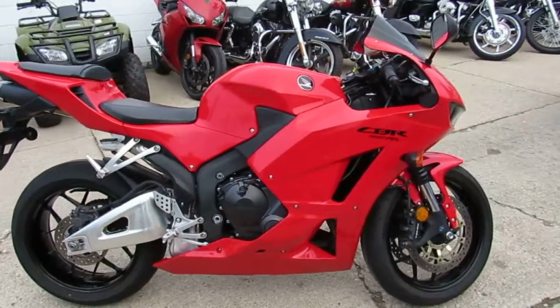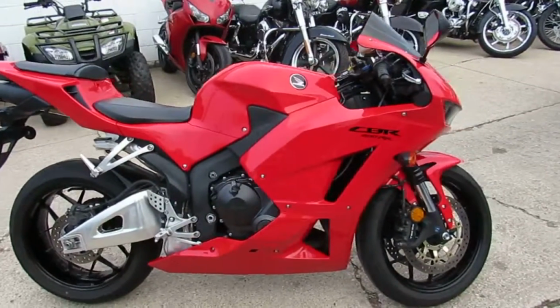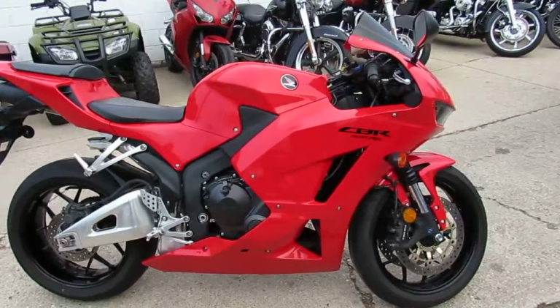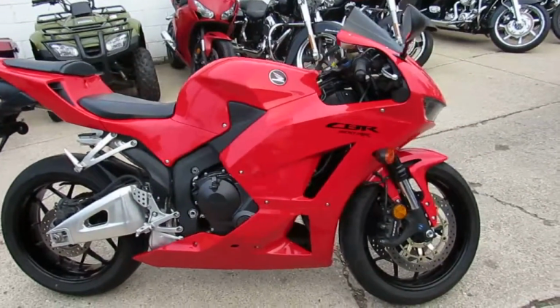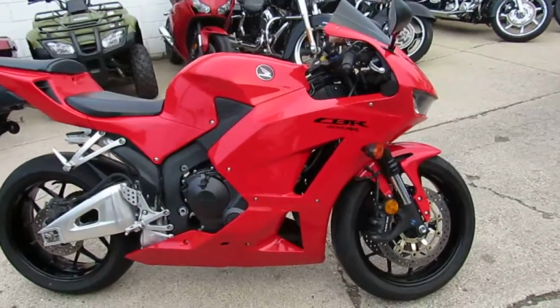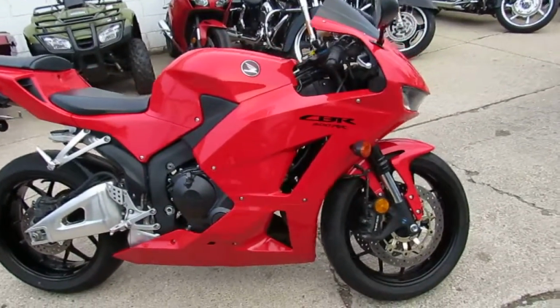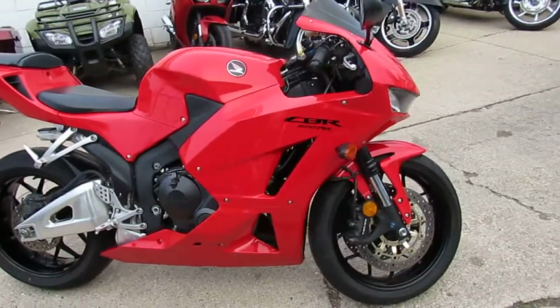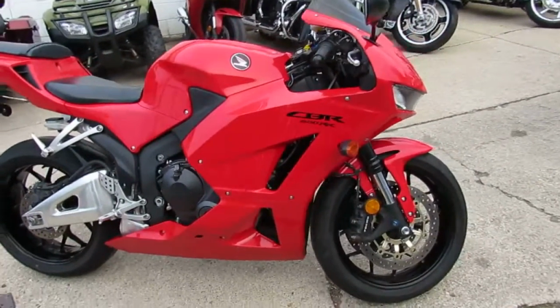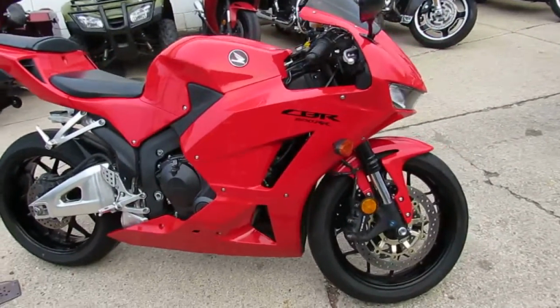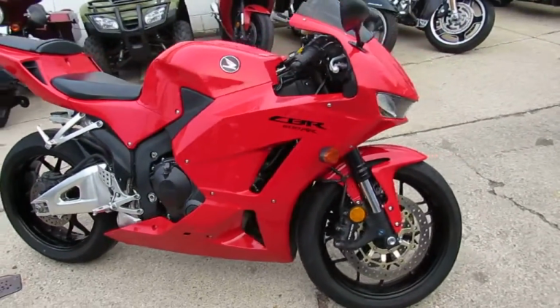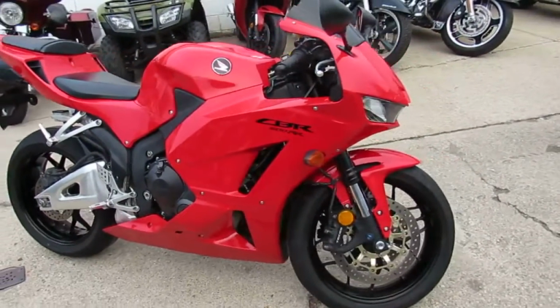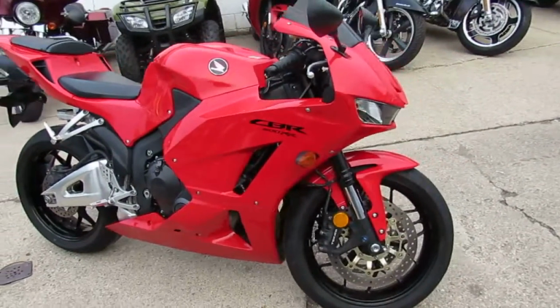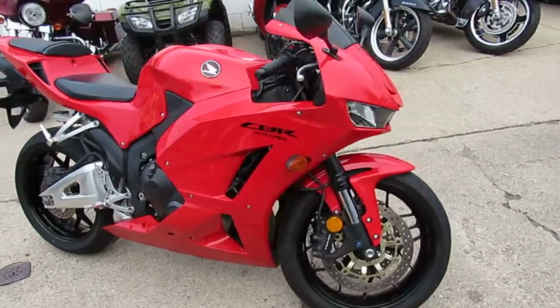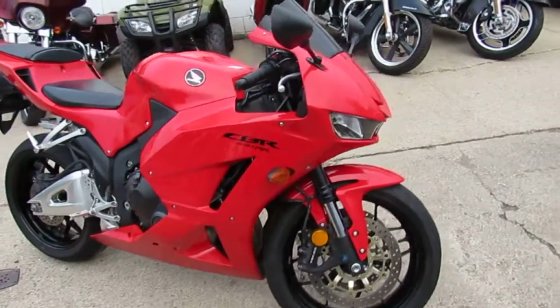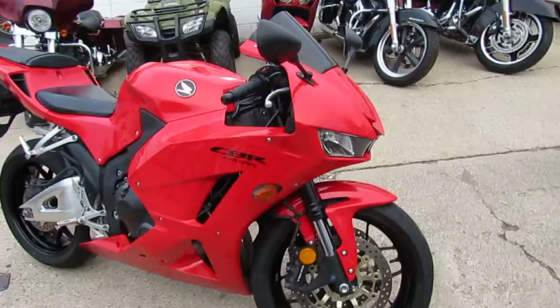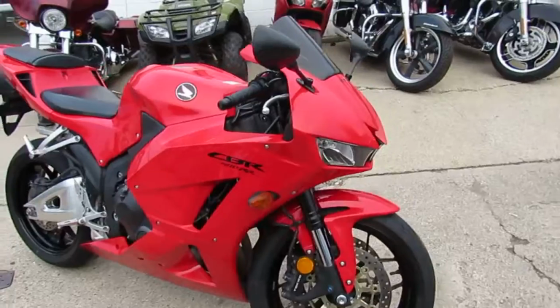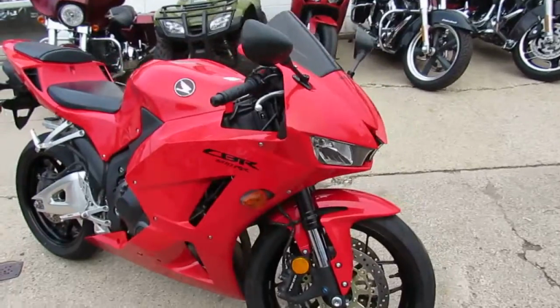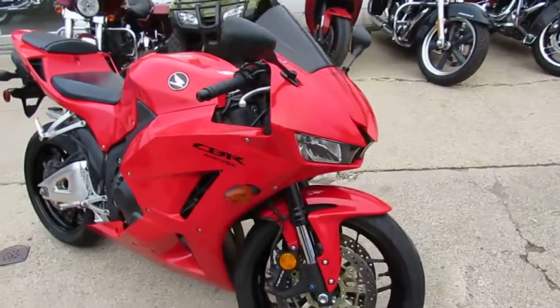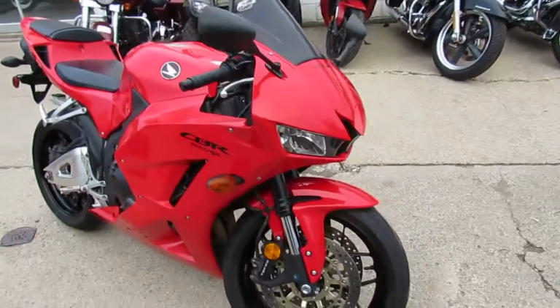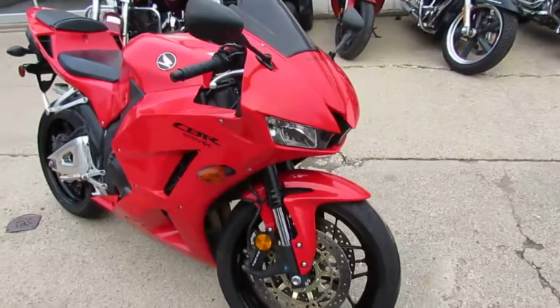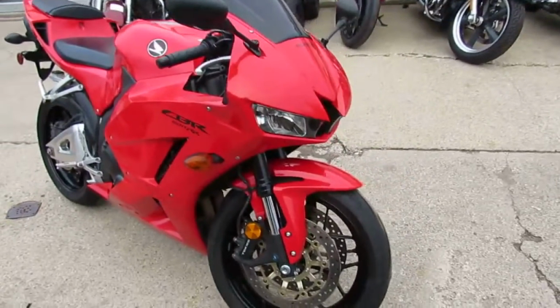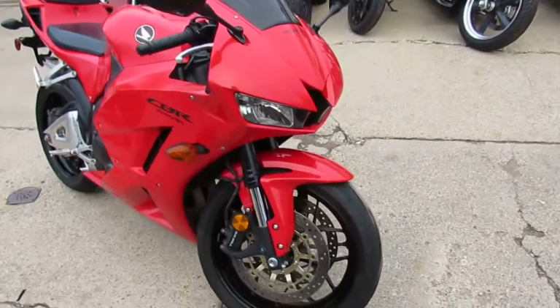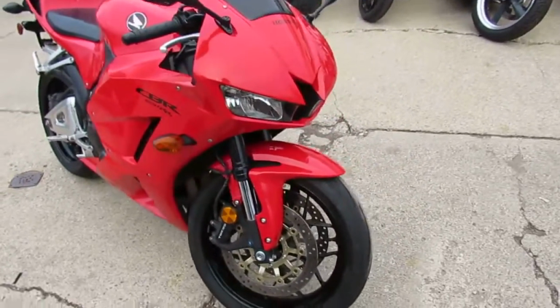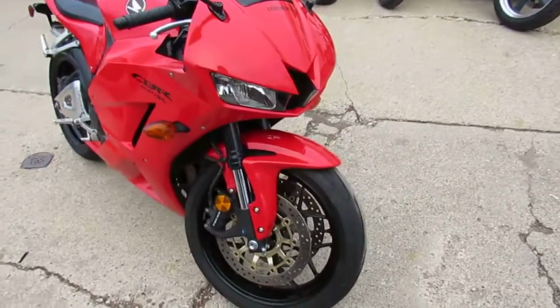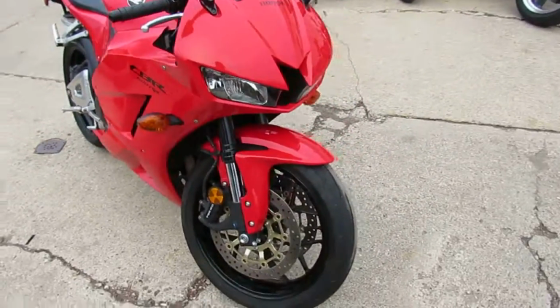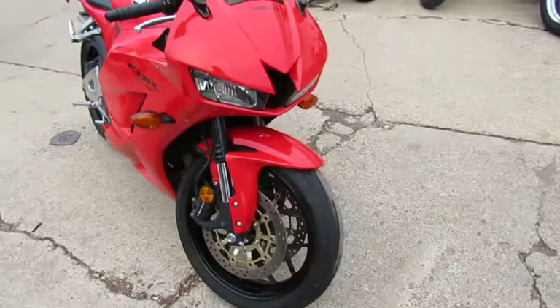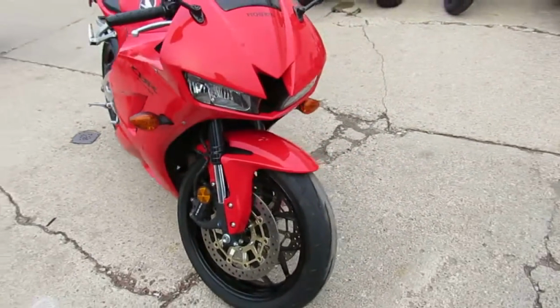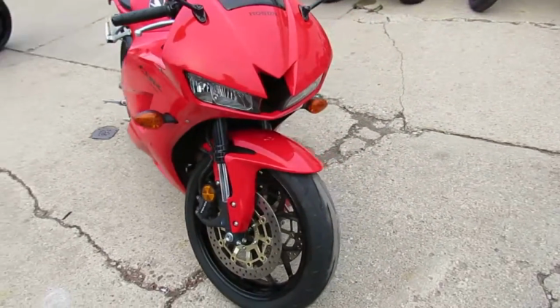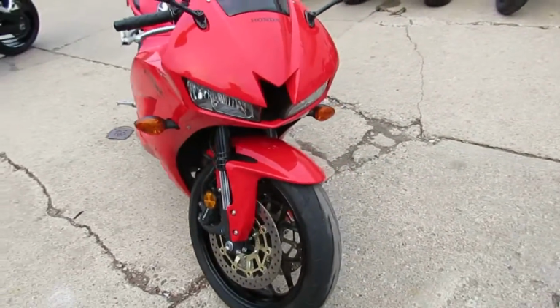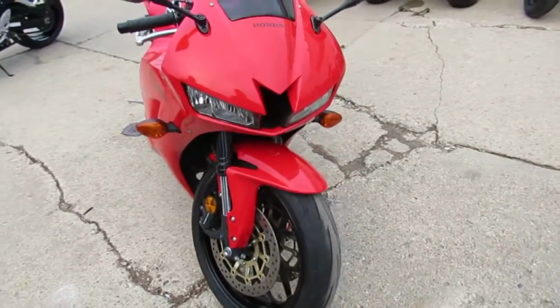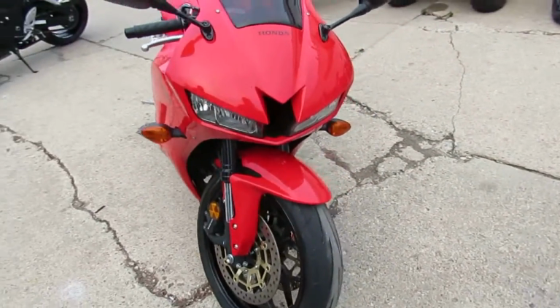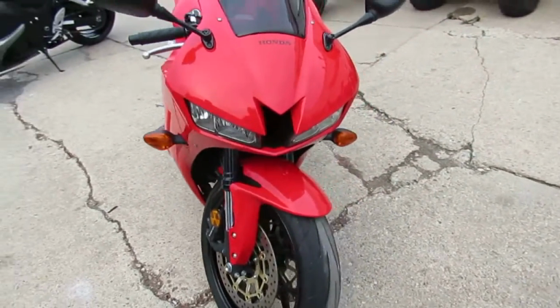Hey guys, it's Aaron and Andrew at Approval Power Sports here doing some videos on the used sport bikes we got in the showroom. Over 250 used sport bikes in the showroom.